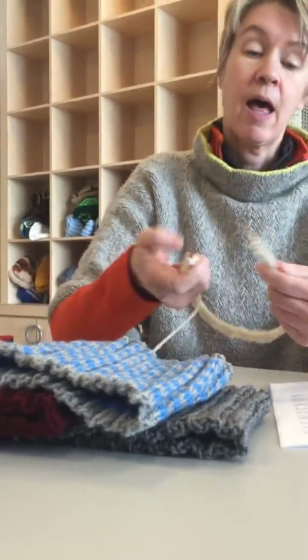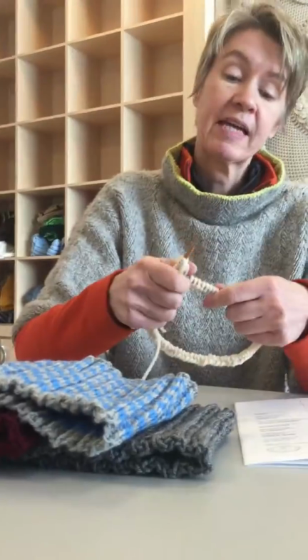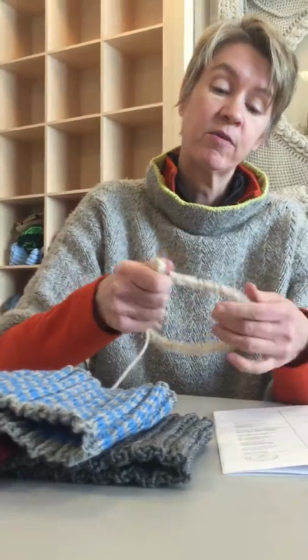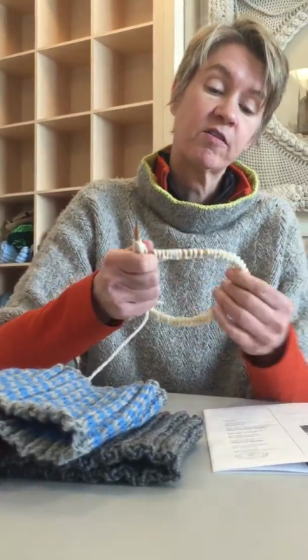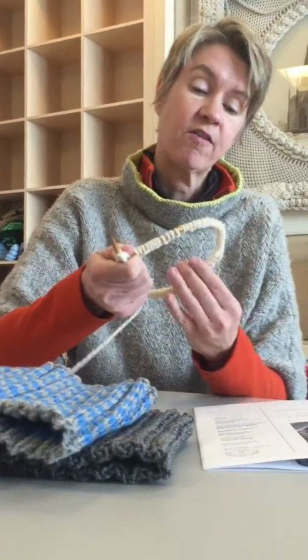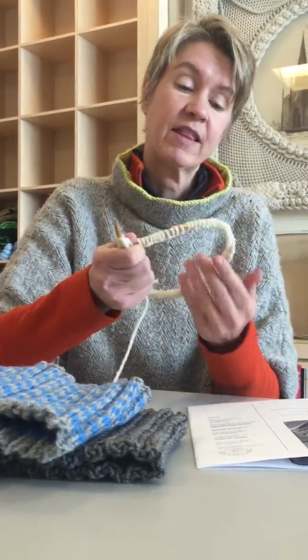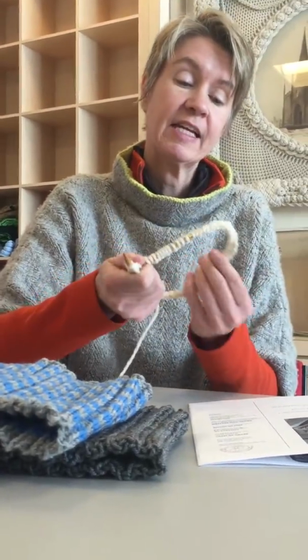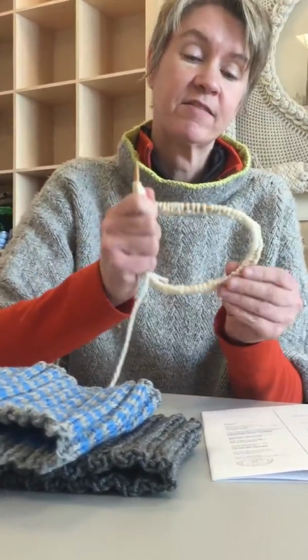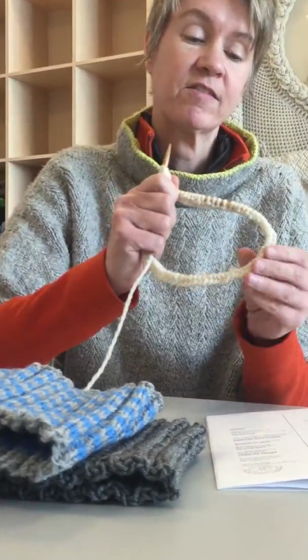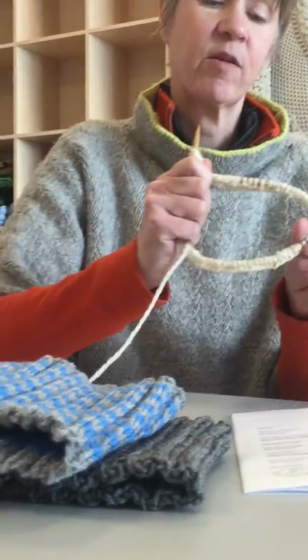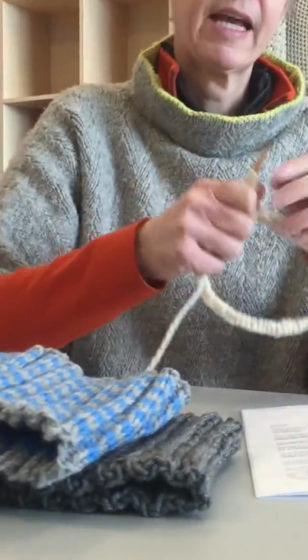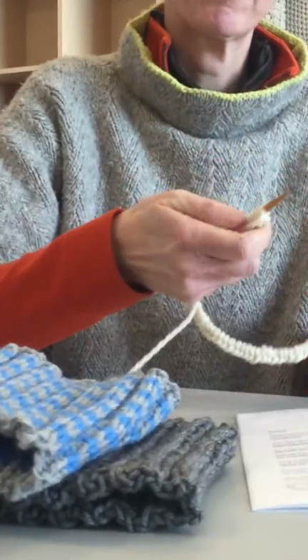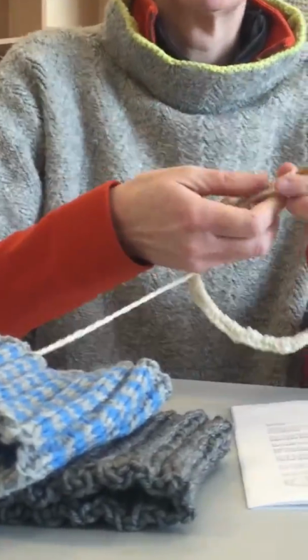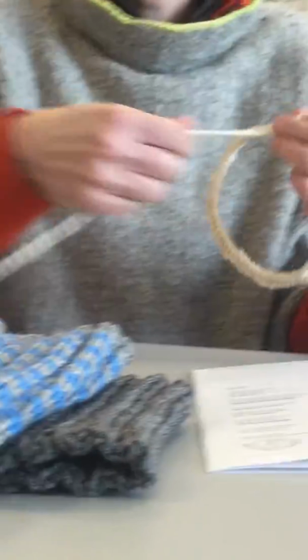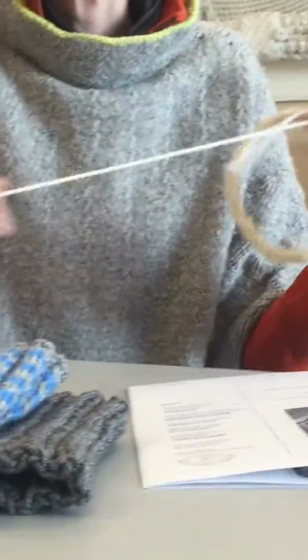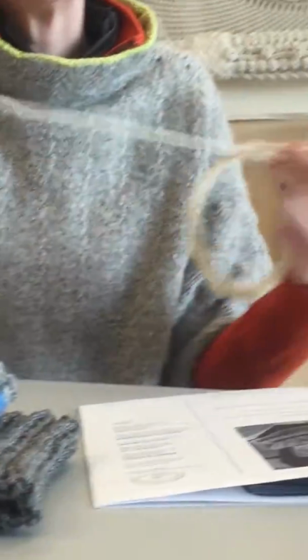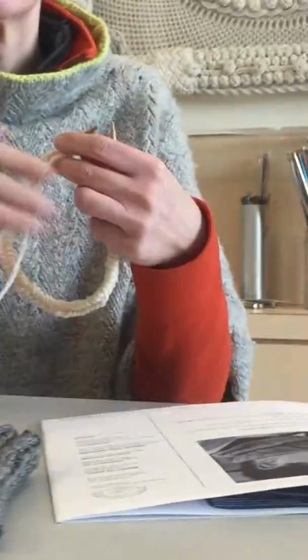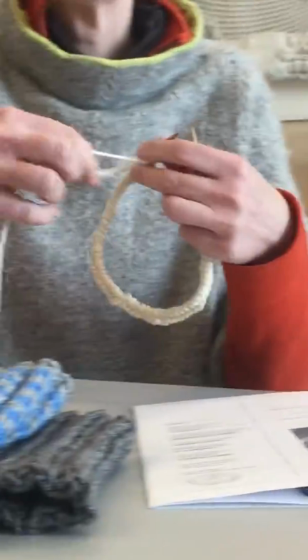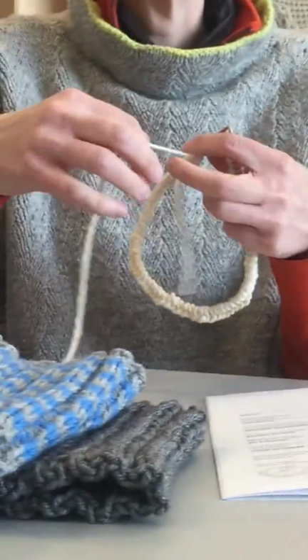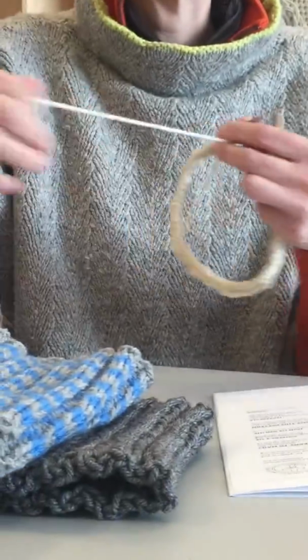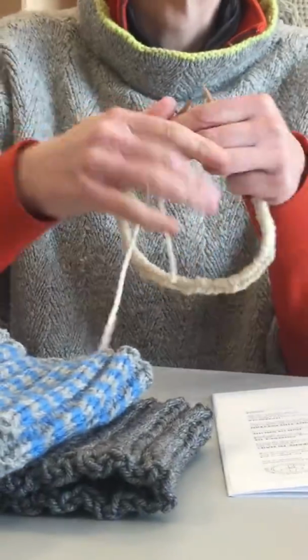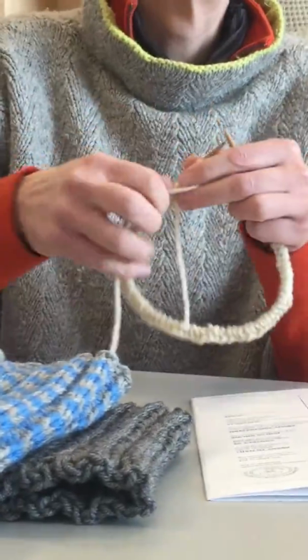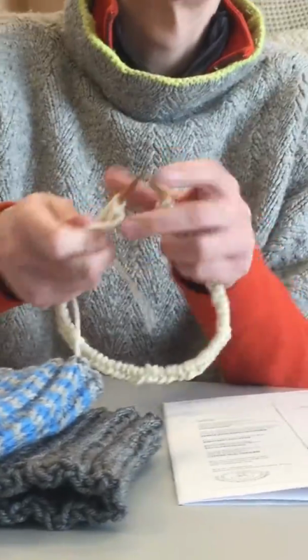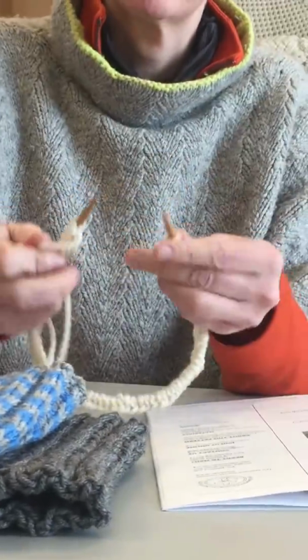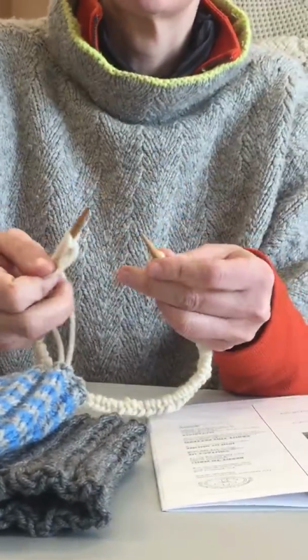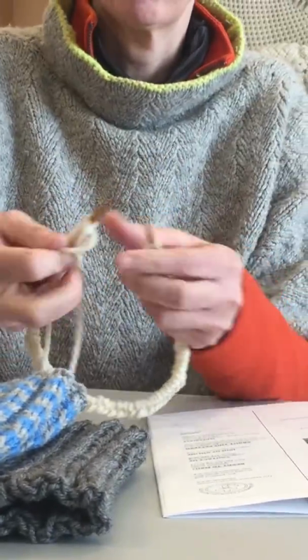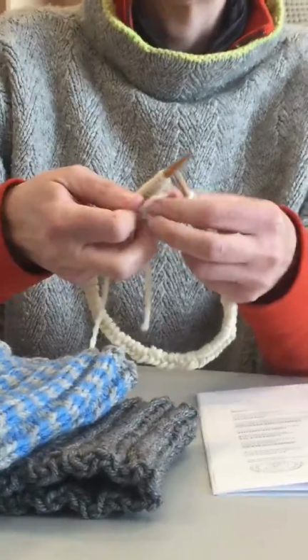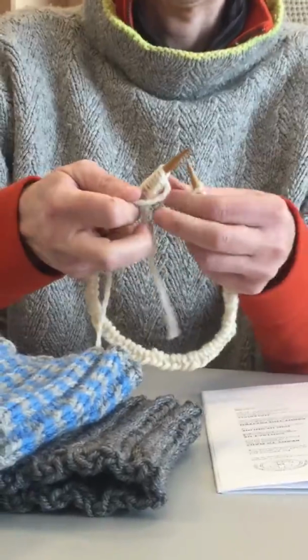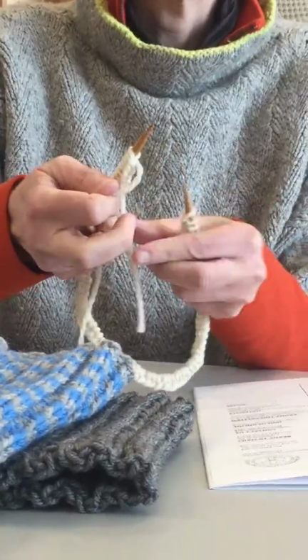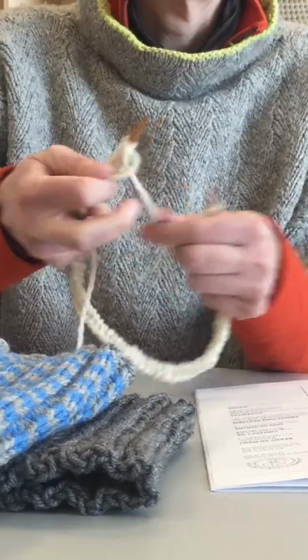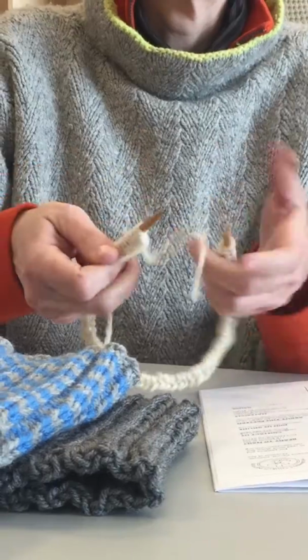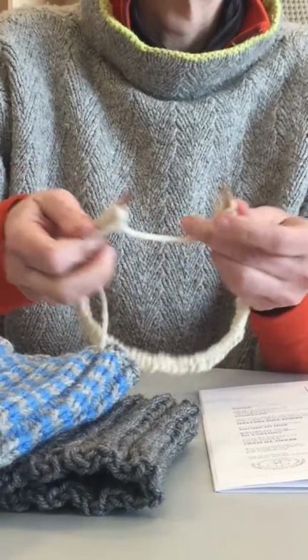The cowl starts off with 88 stitches — I've already cast mine on. It is knit in the round in a 2x2 rib, so let's get started.